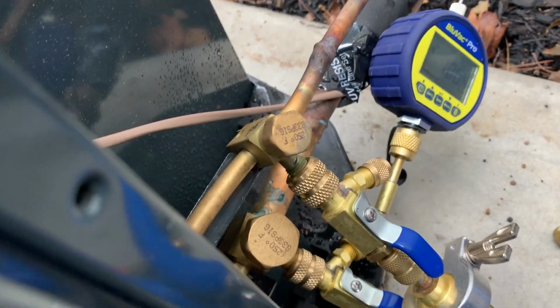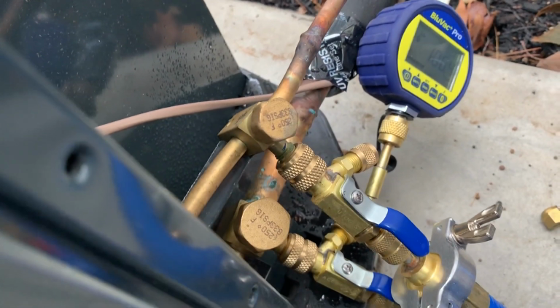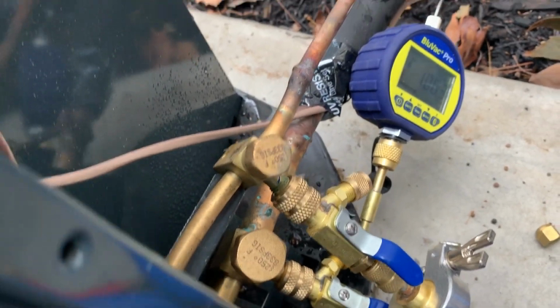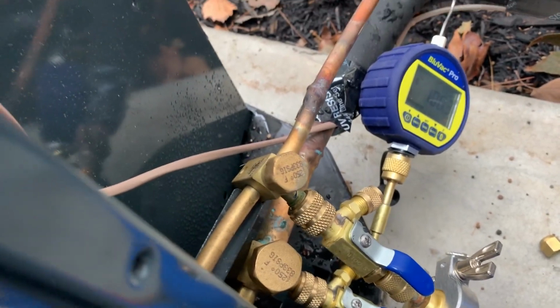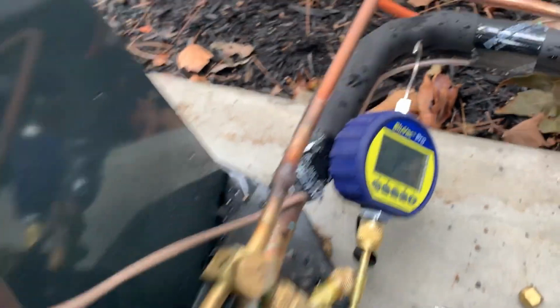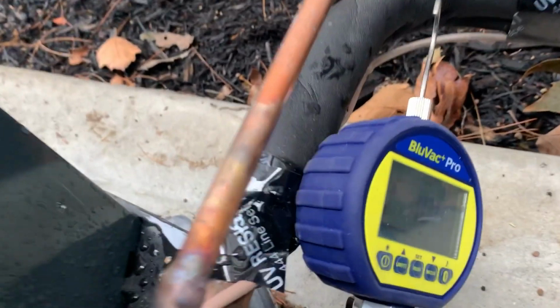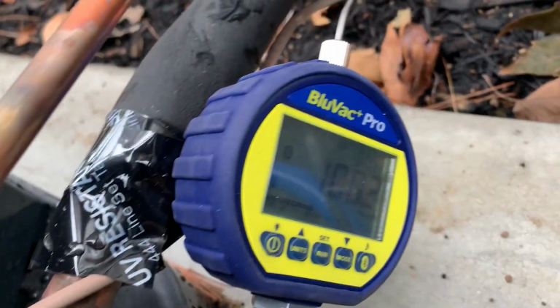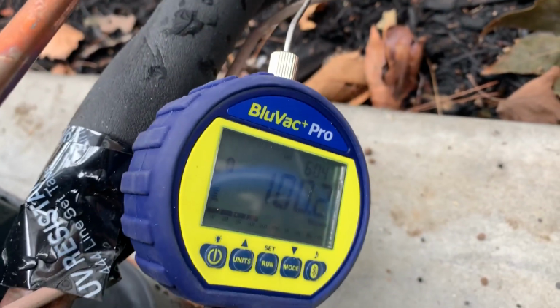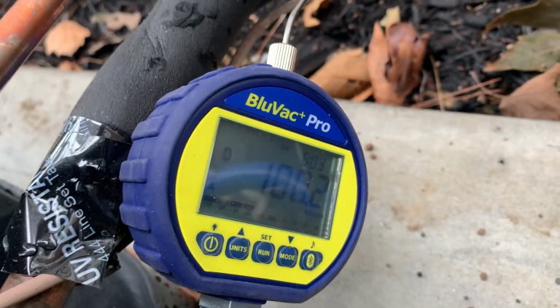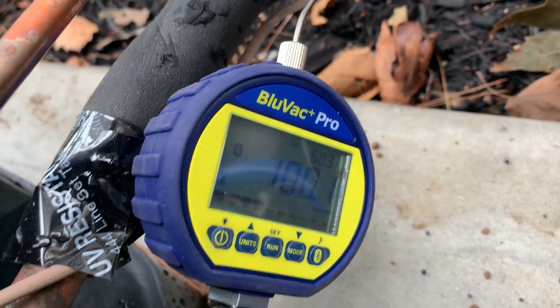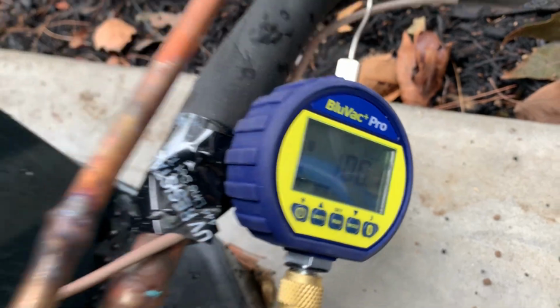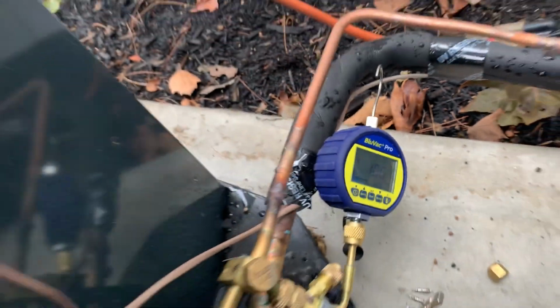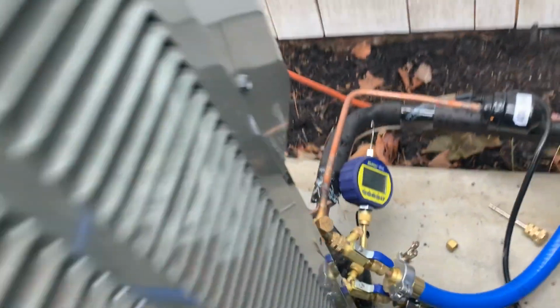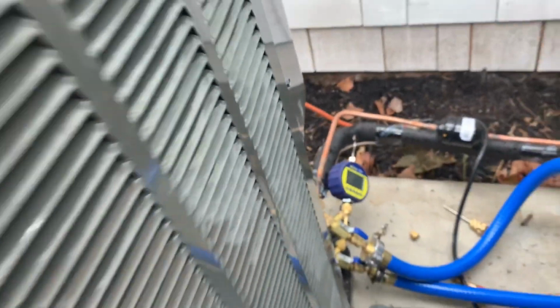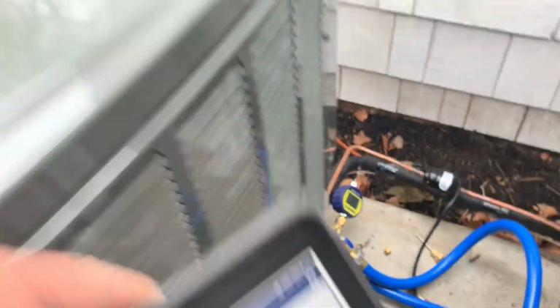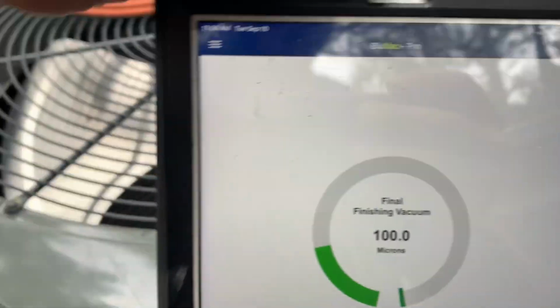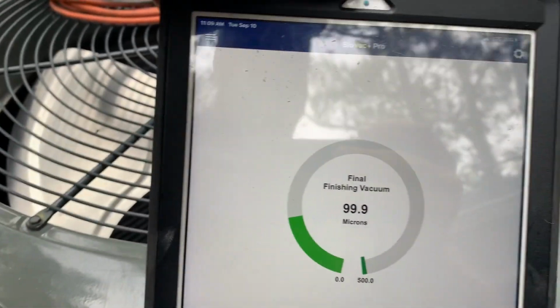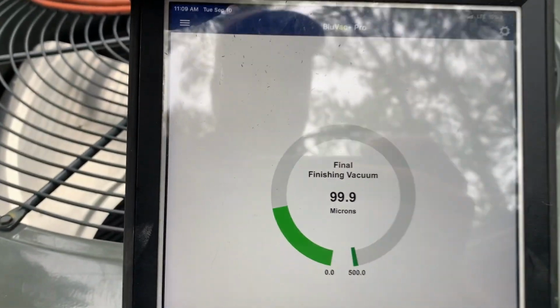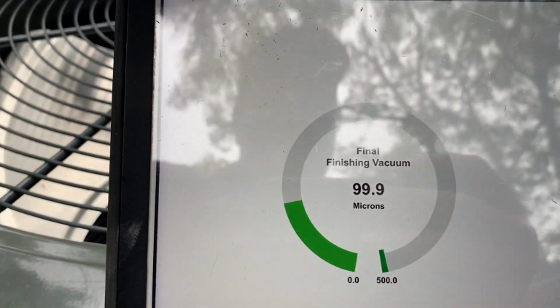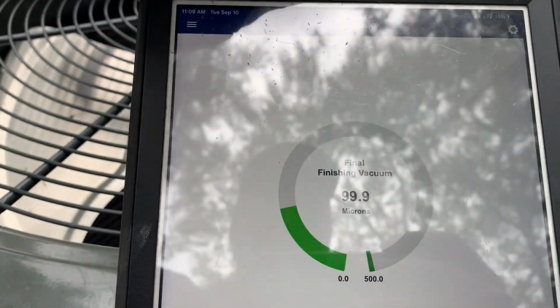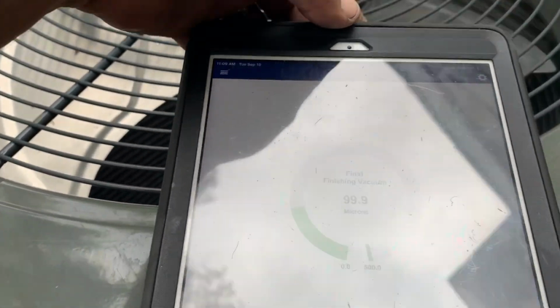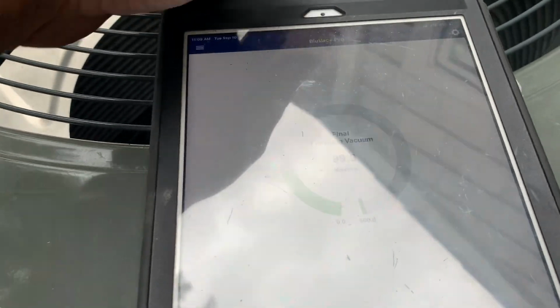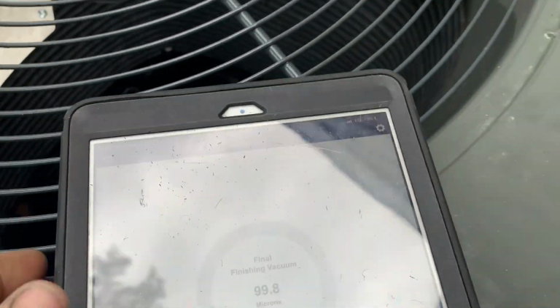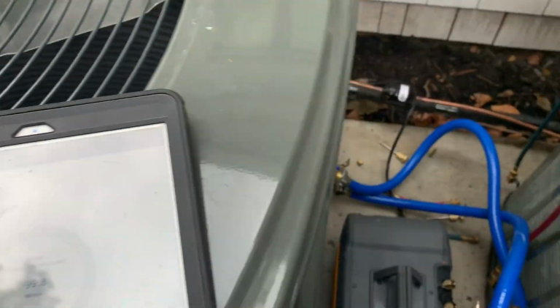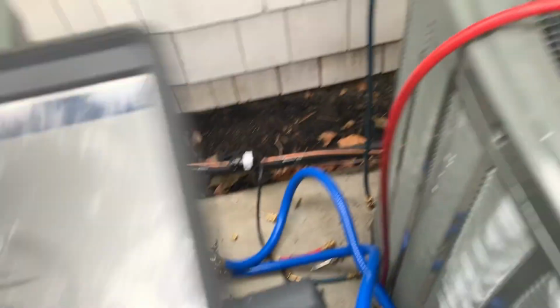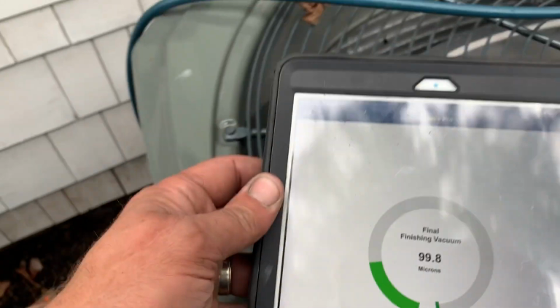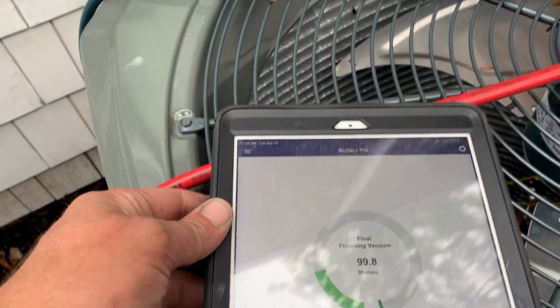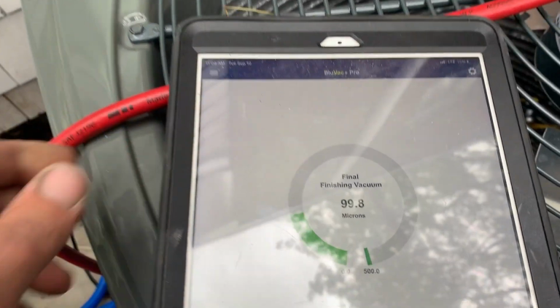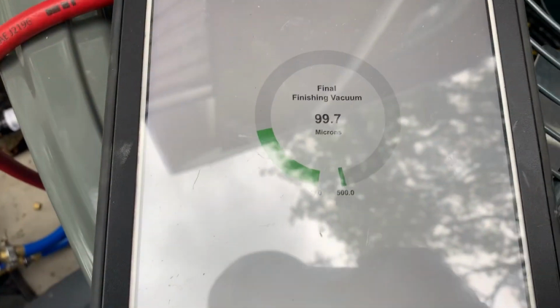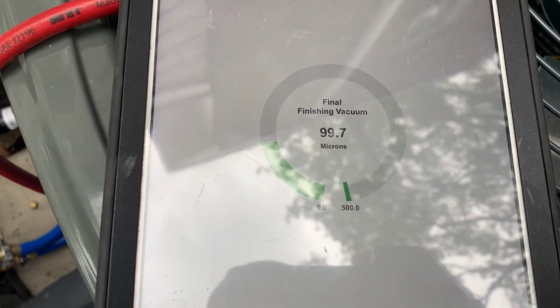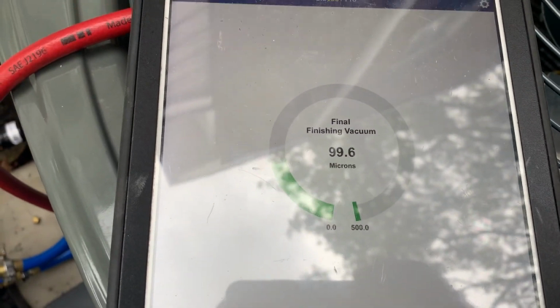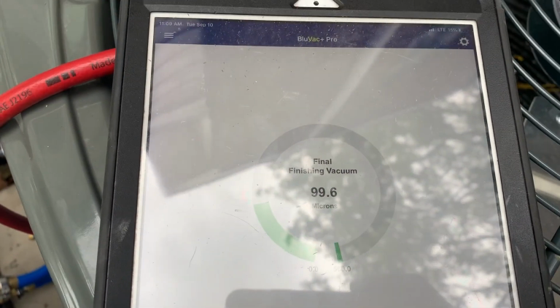We're going to start a decay test since we are at 100.2 microns, which is kind of crazy. Look at this — we're at 99.9 microns. So let's put this over there and we're going to start the decay test.